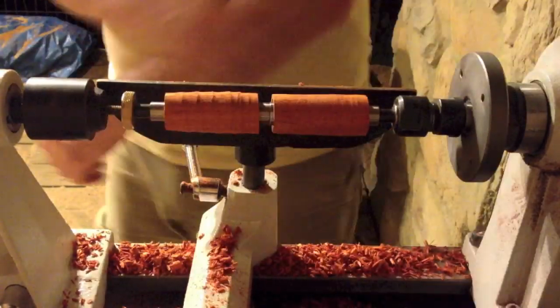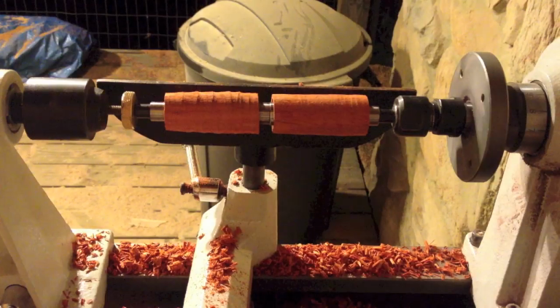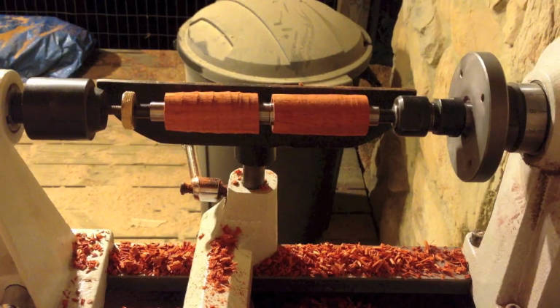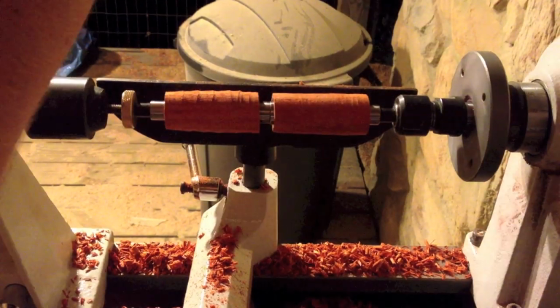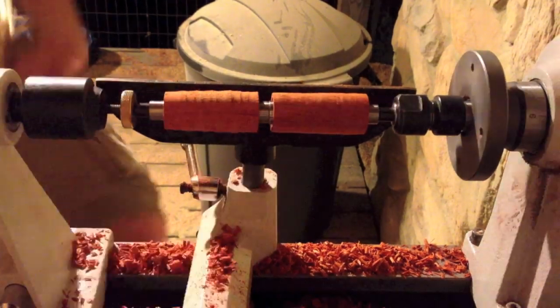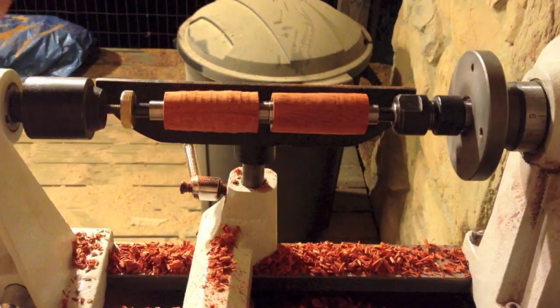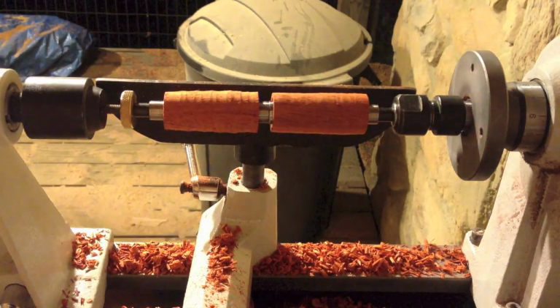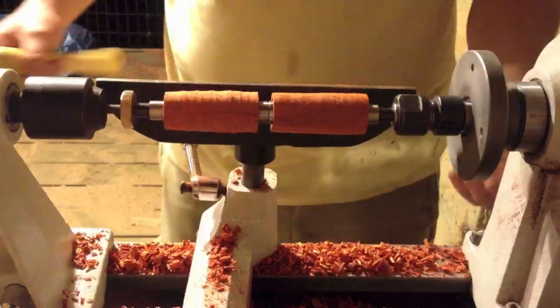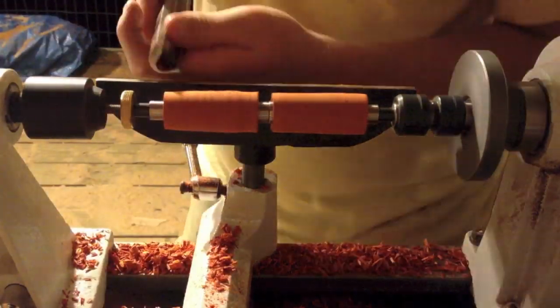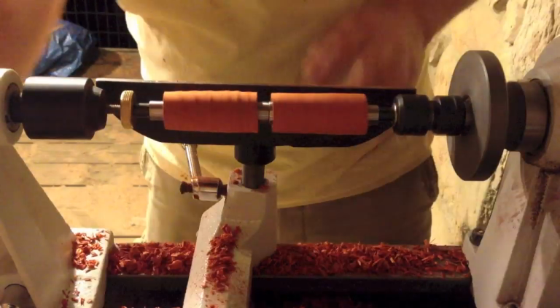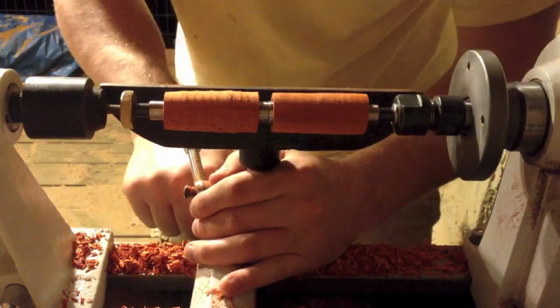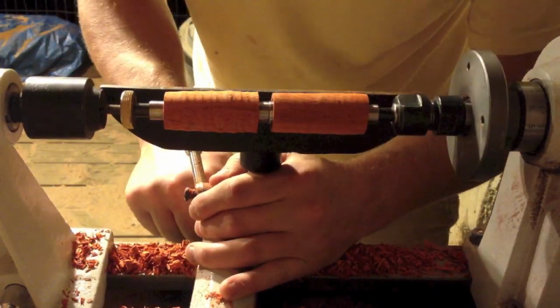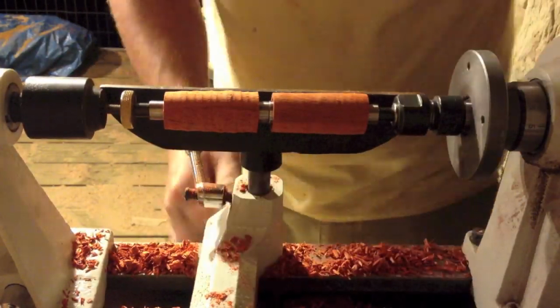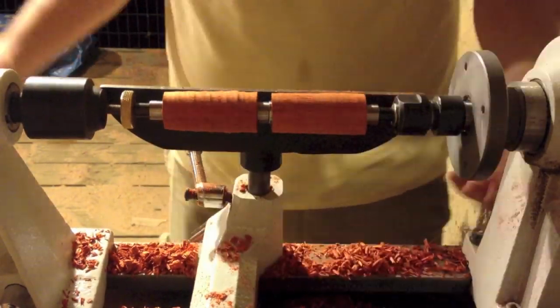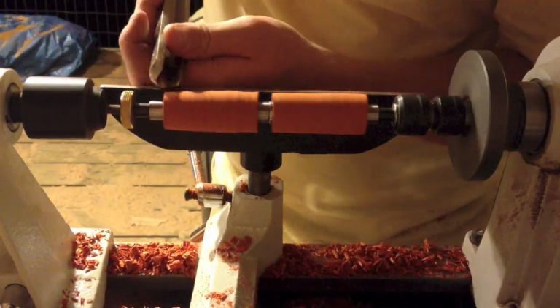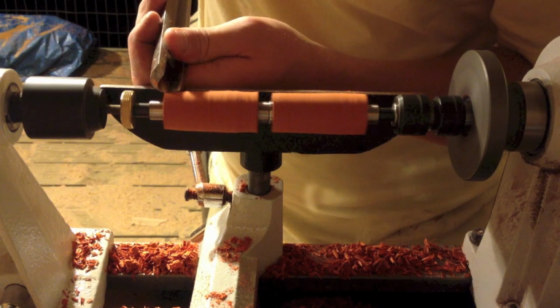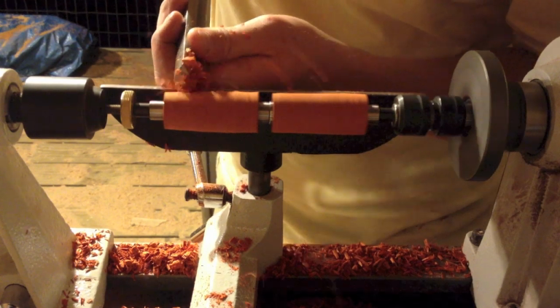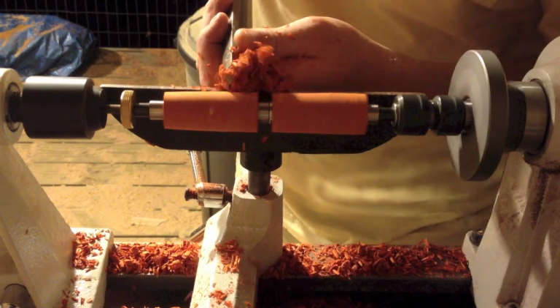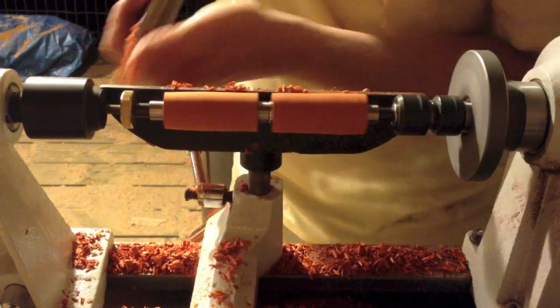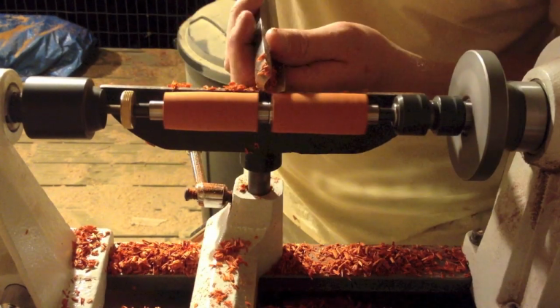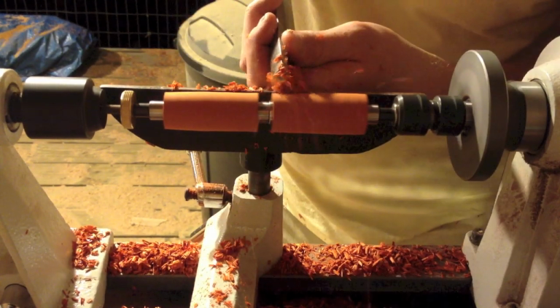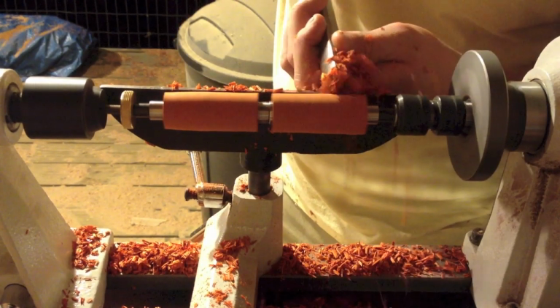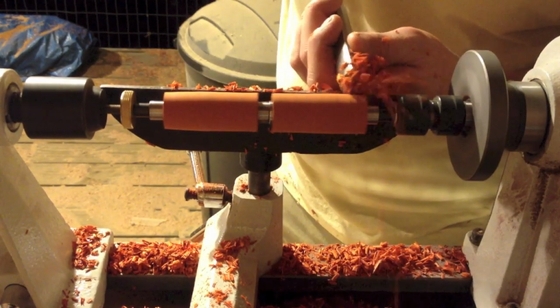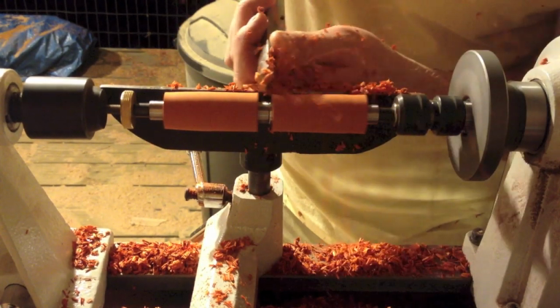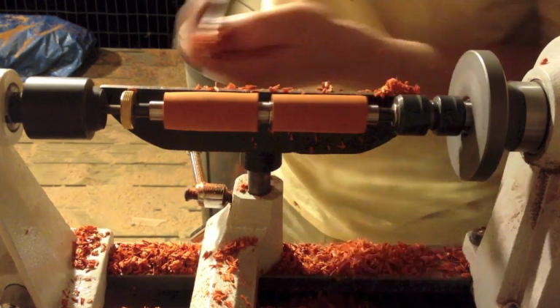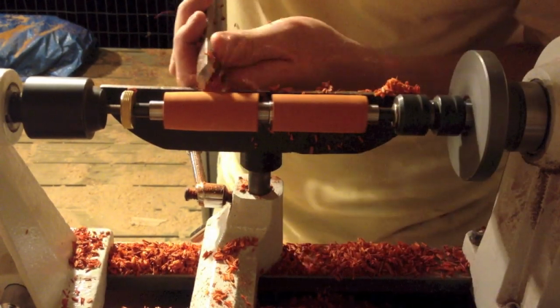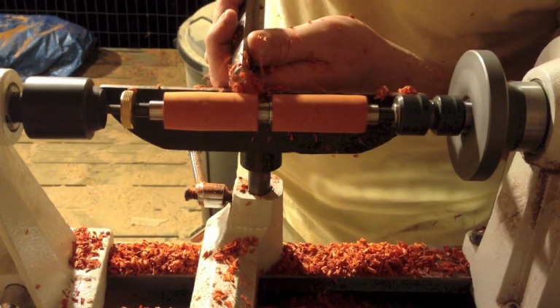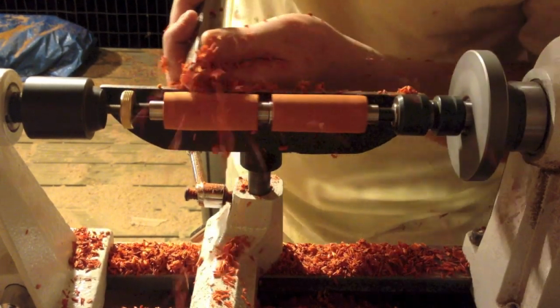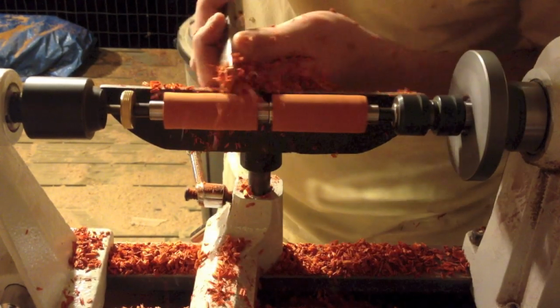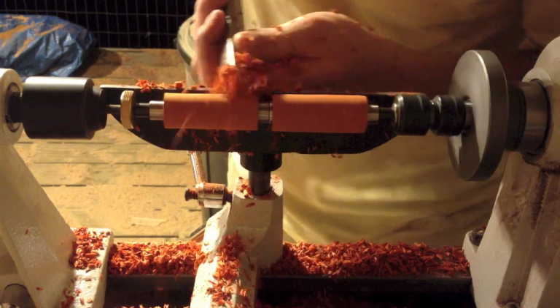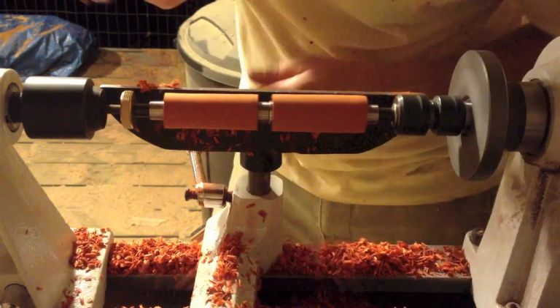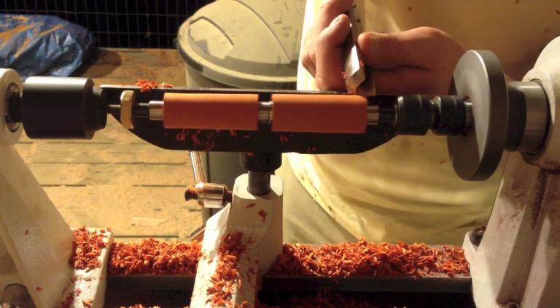So now that they're round I can go back, turn the speed up, and smooth out those little unevennesses you can kind of see in the pieces of wood. So you can go back and smooth those down.